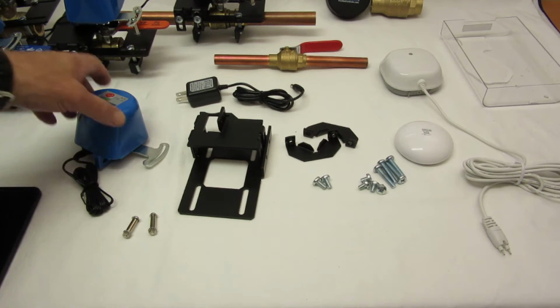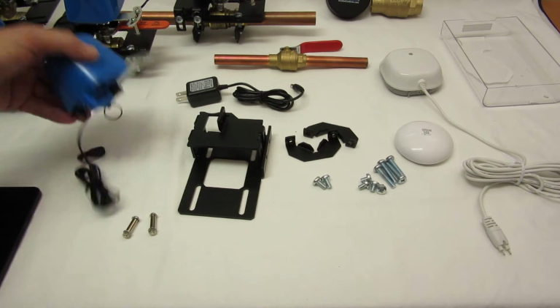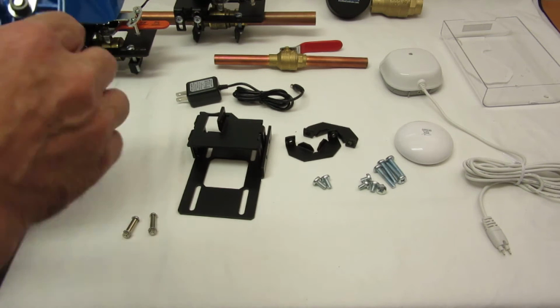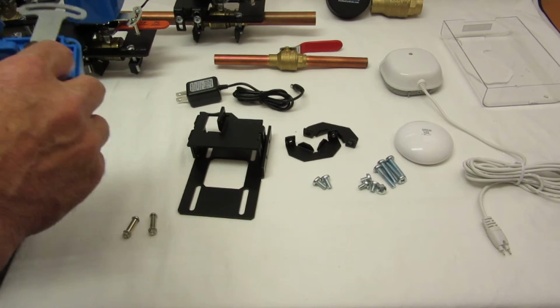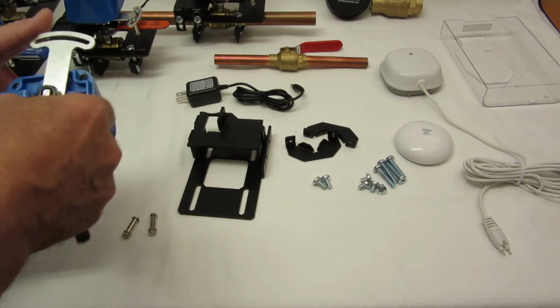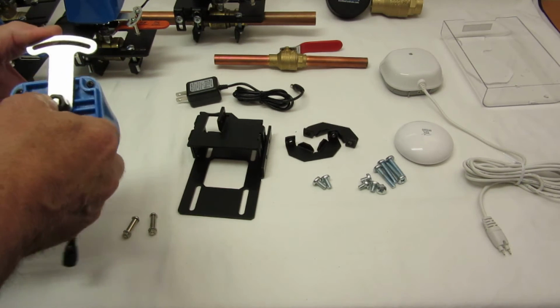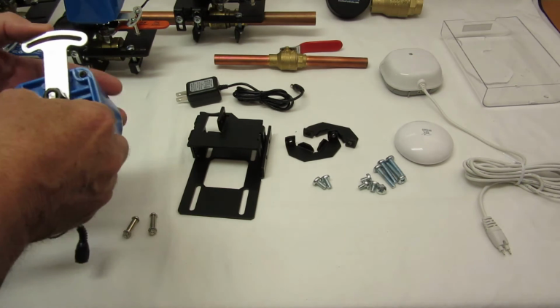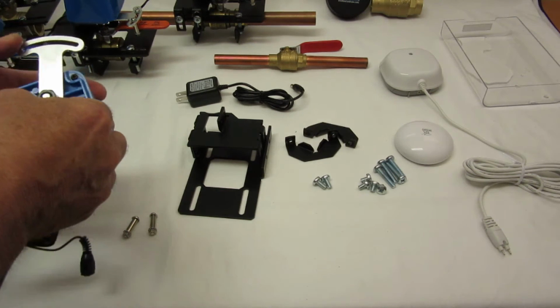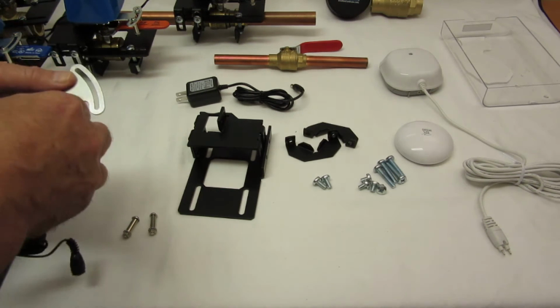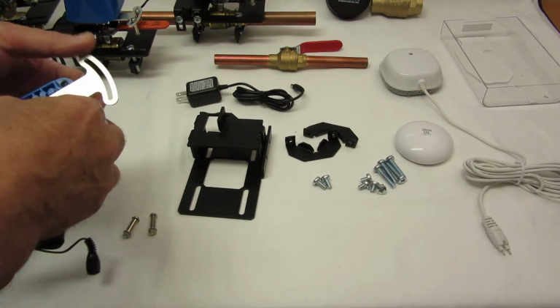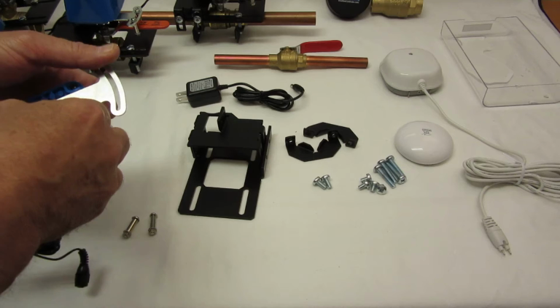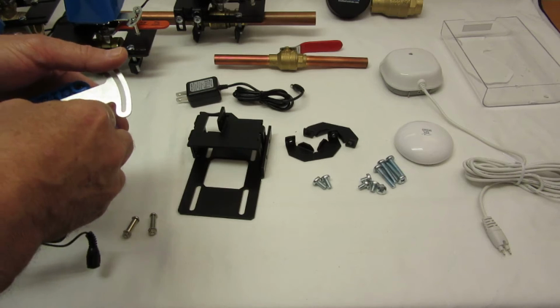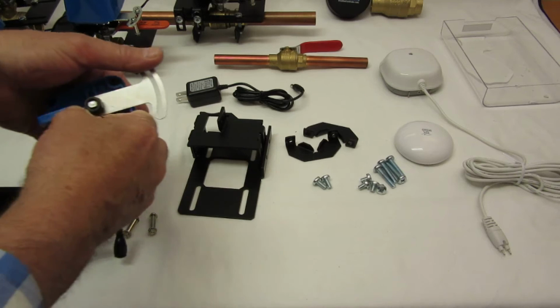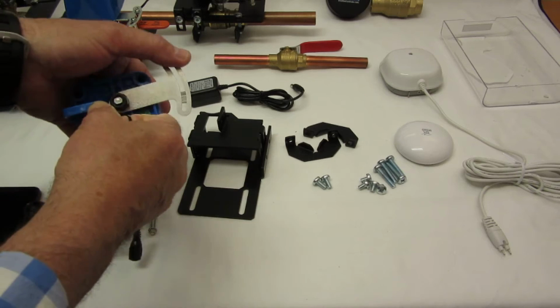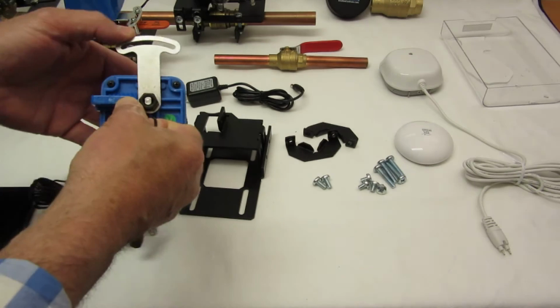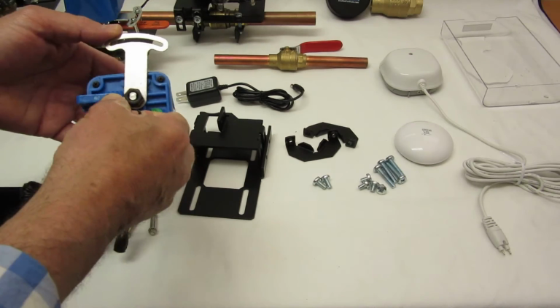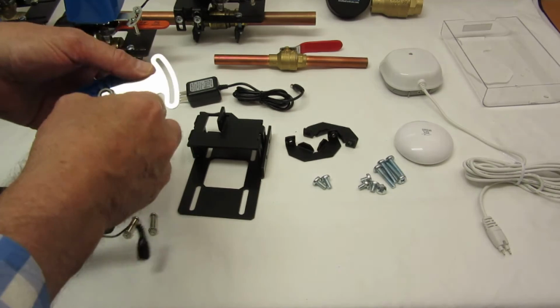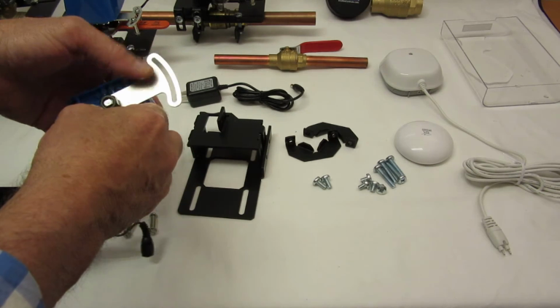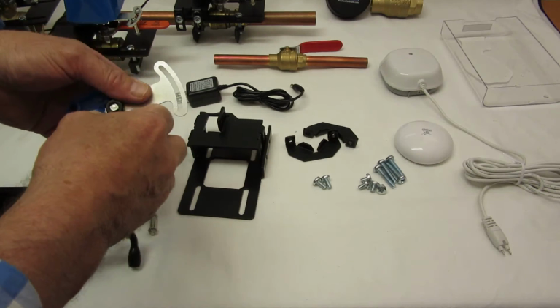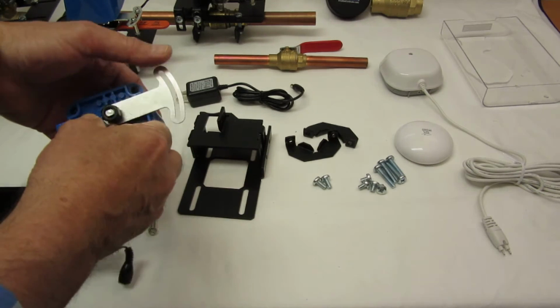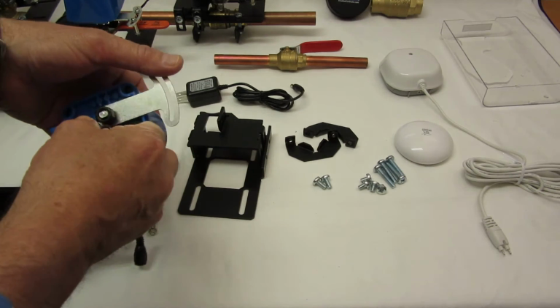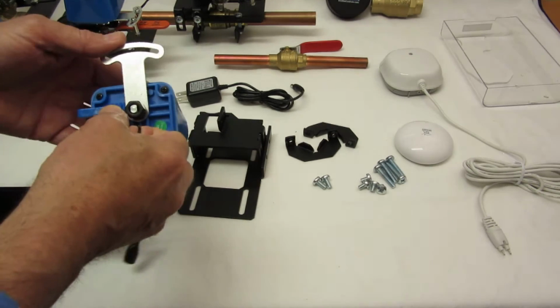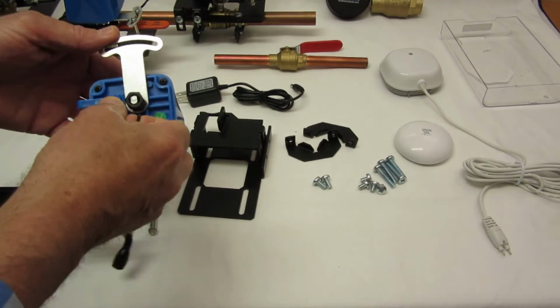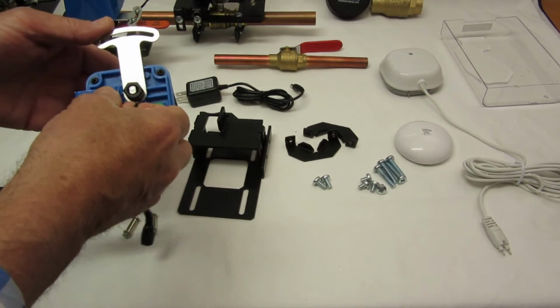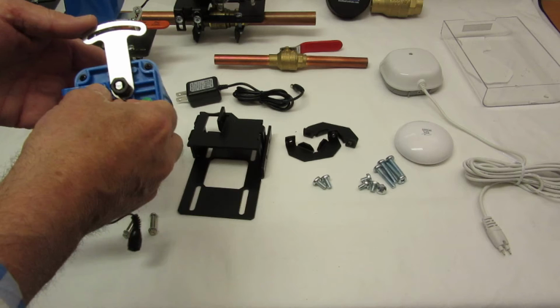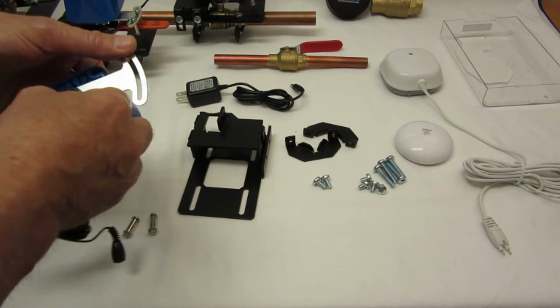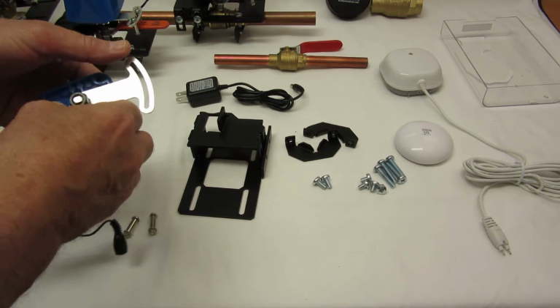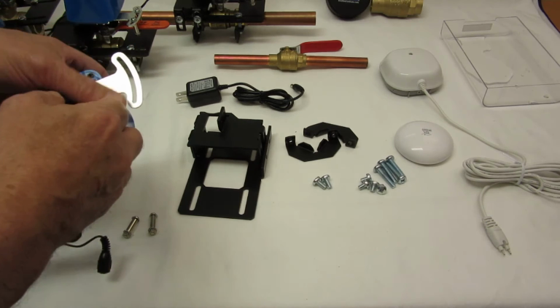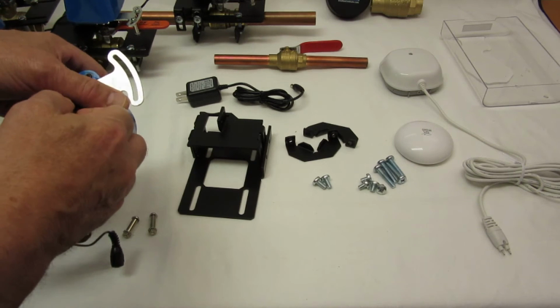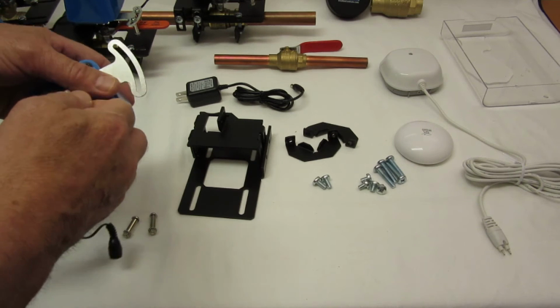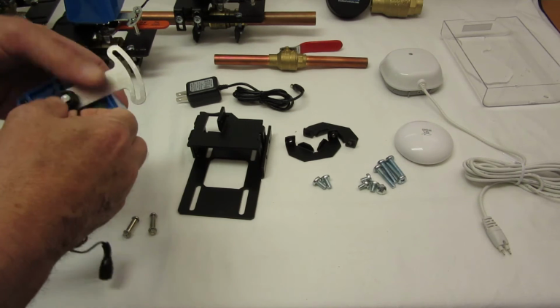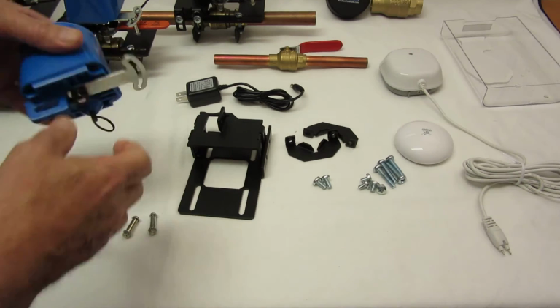Also, we've improved the stroke. It goes a little bit further than 90 degrees to make sure that it's completely closing or completely opening the valve when it finishes its stroke.